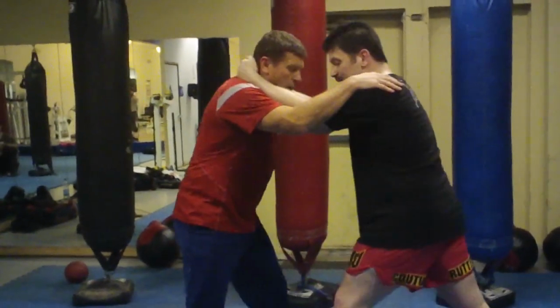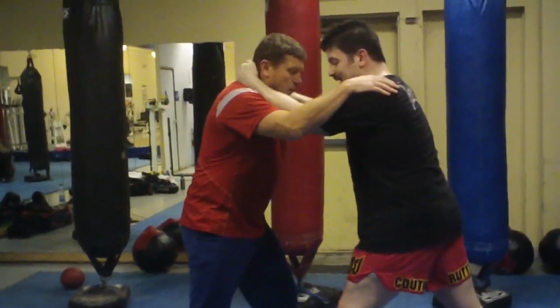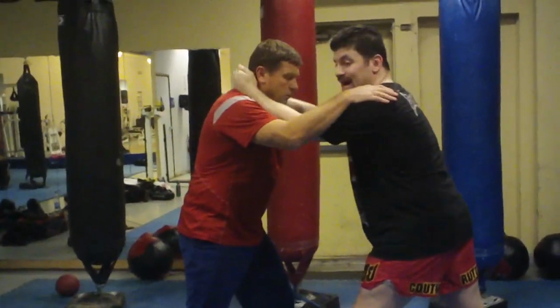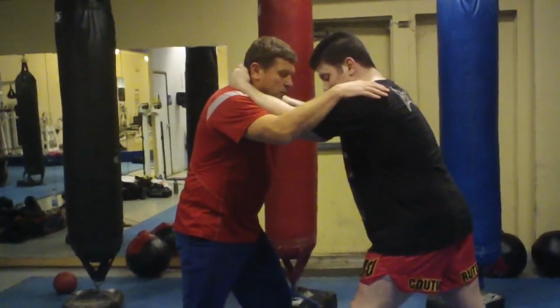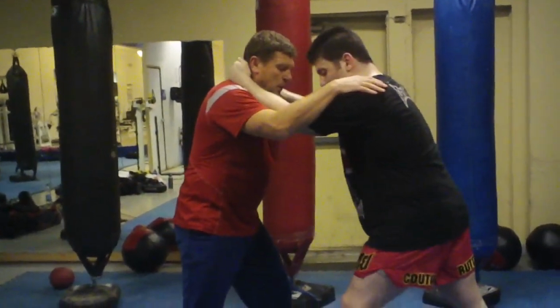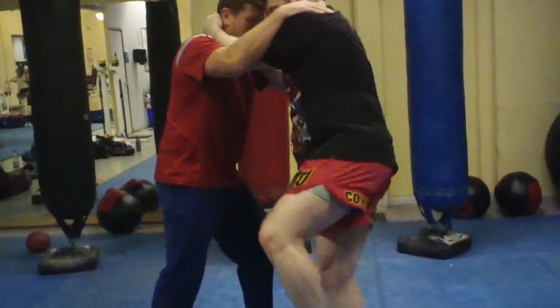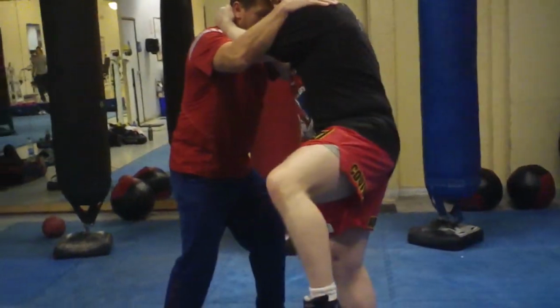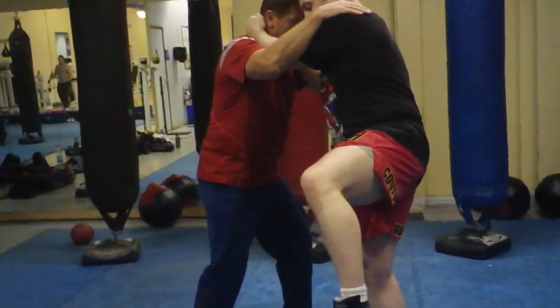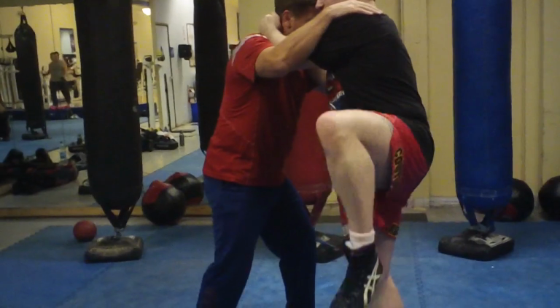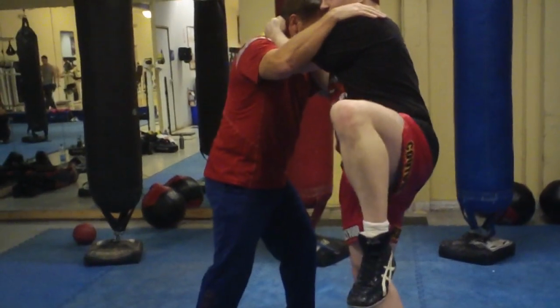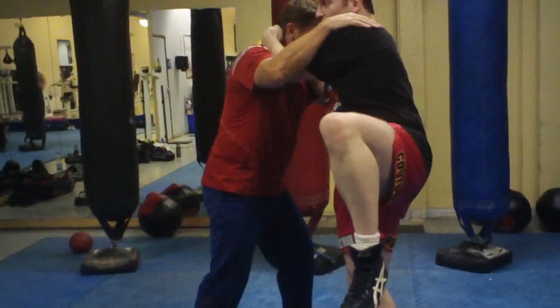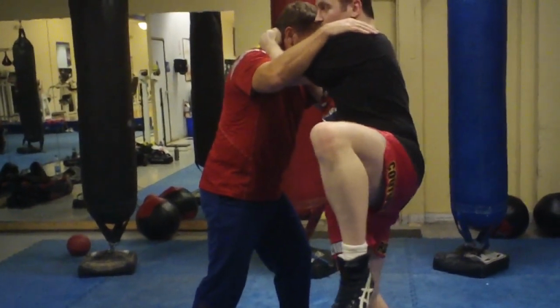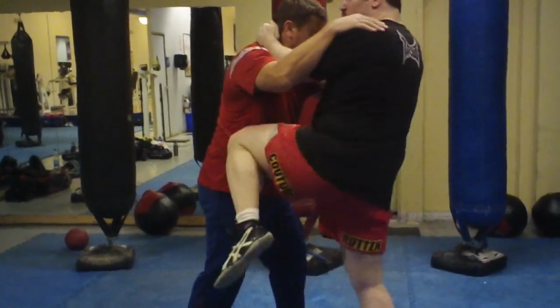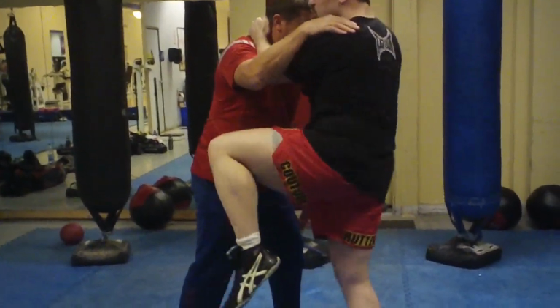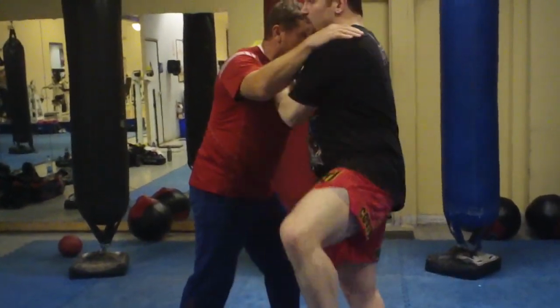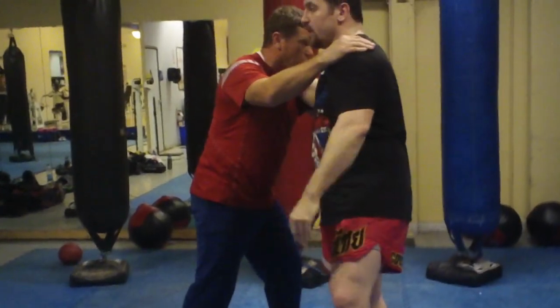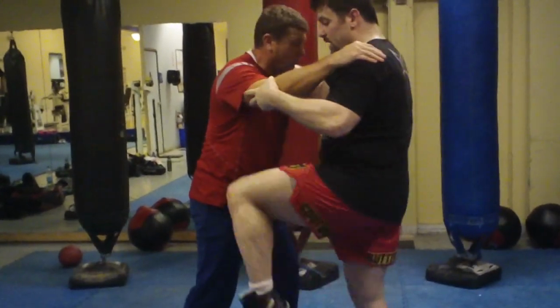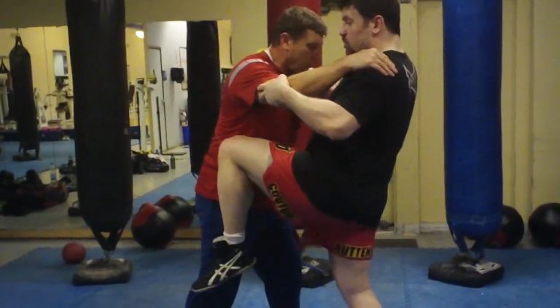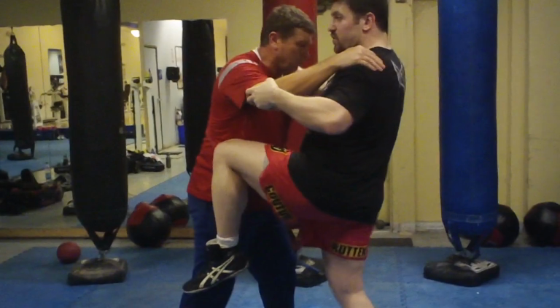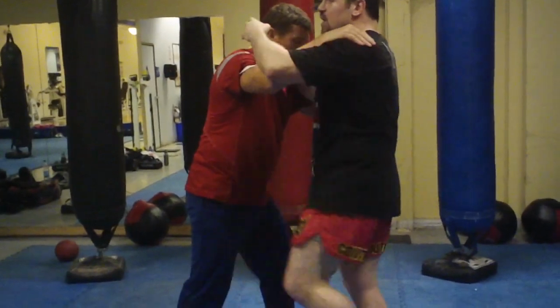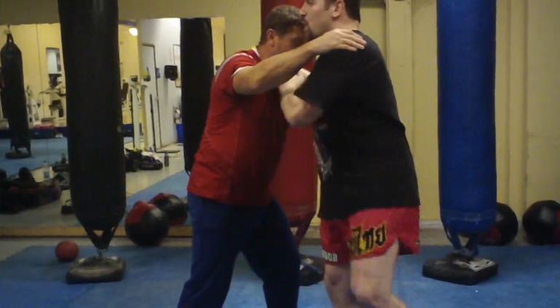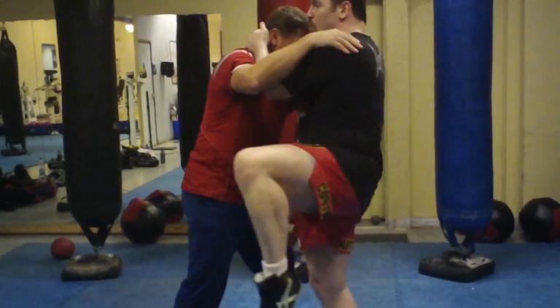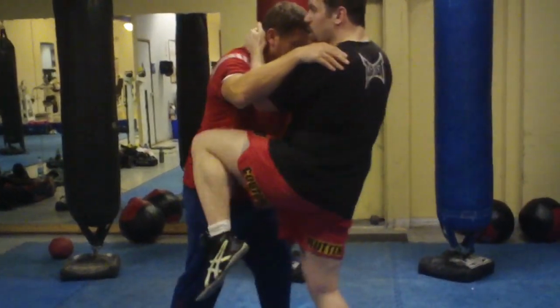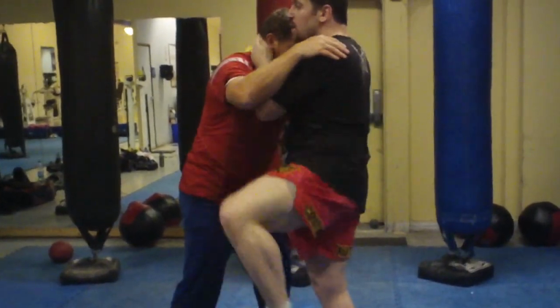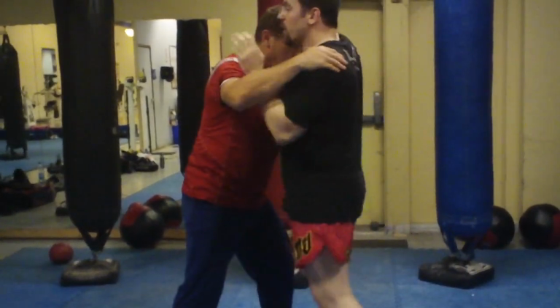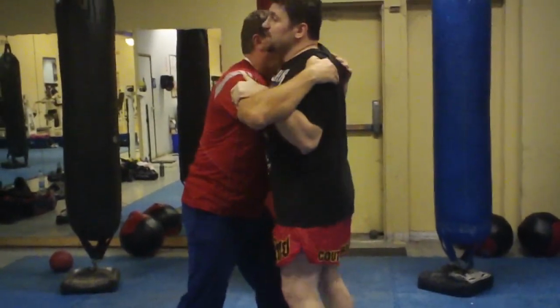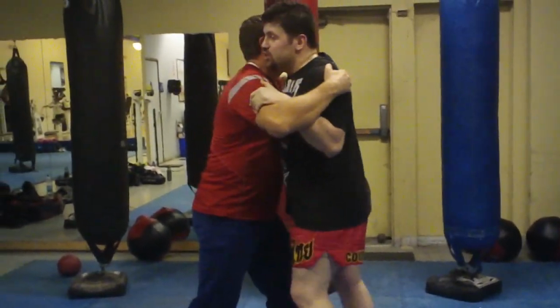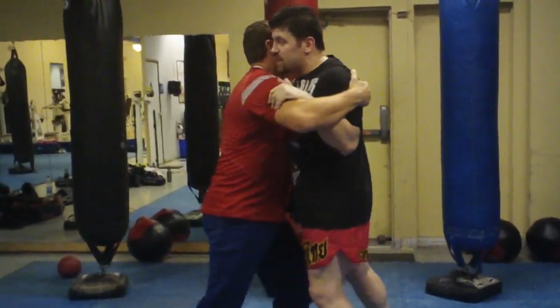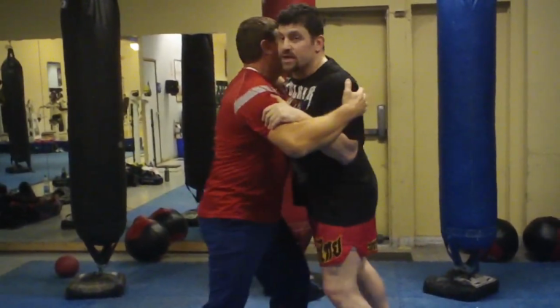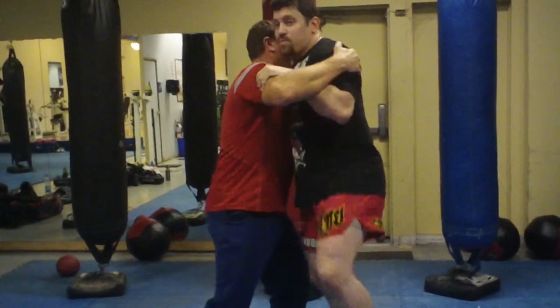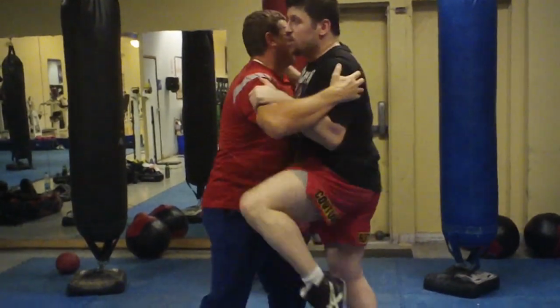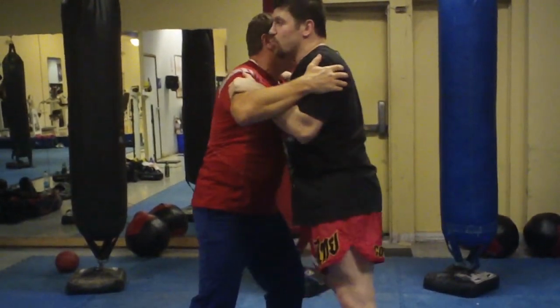For my second knee, I skip to the right. Right foot replaces left foot. This is open the door, close the door. You don't want to hit with the whole side of your leg — you want to go ball in.